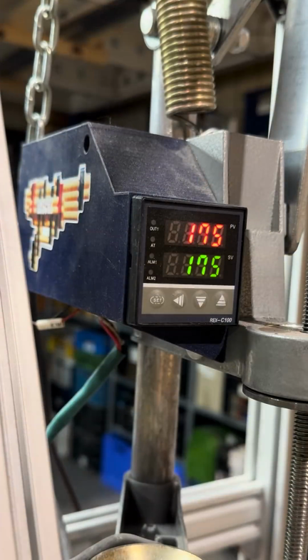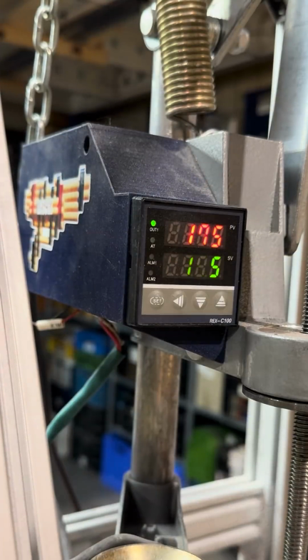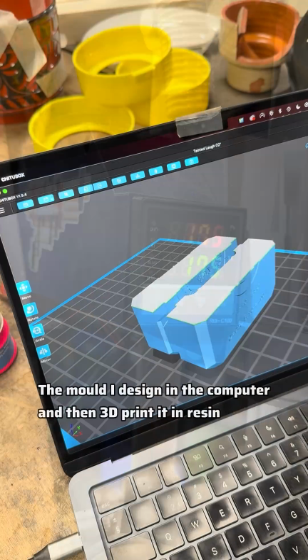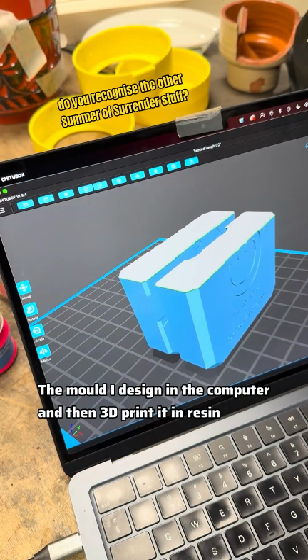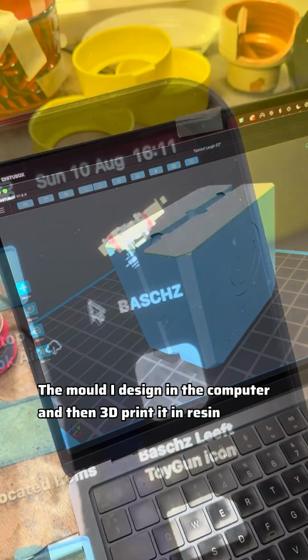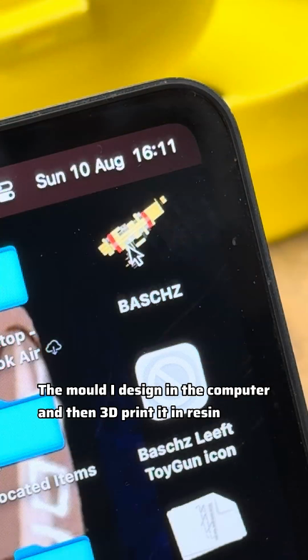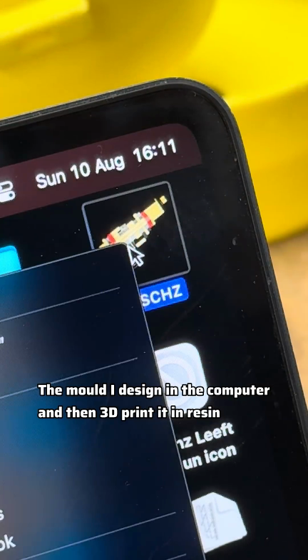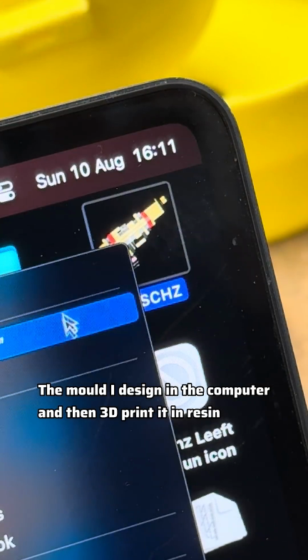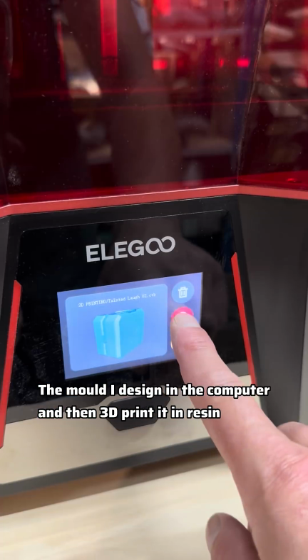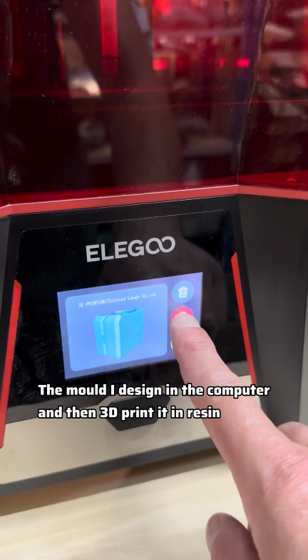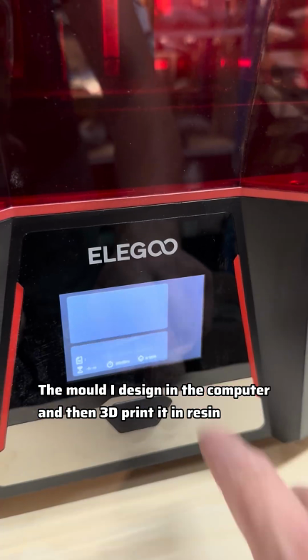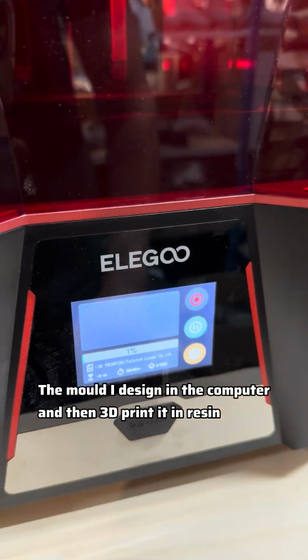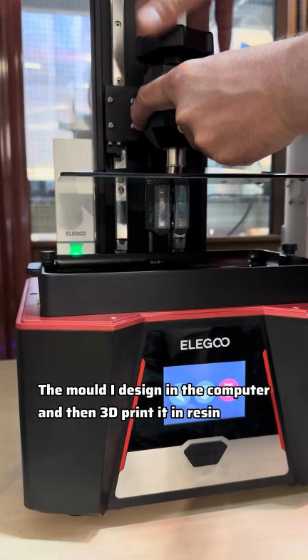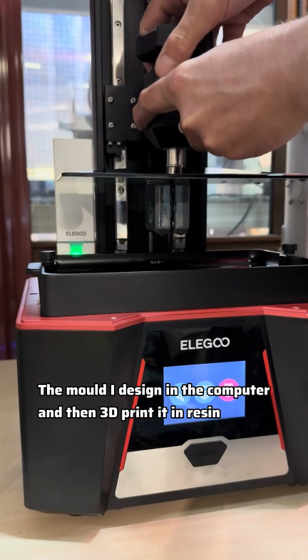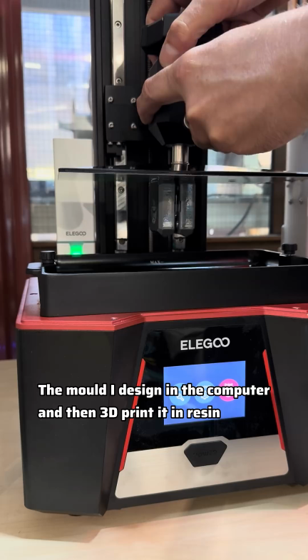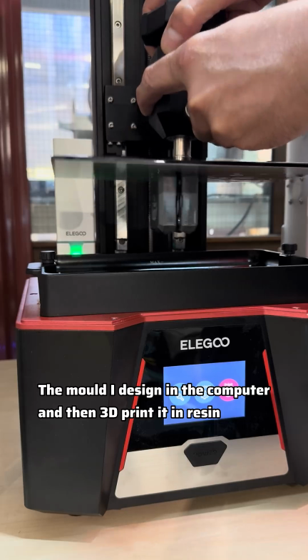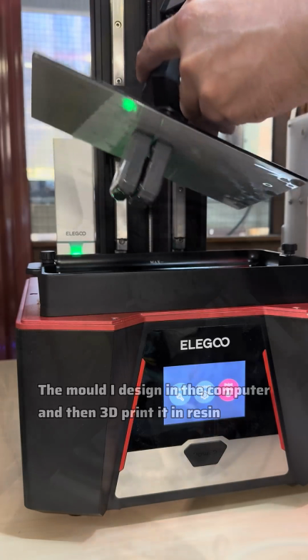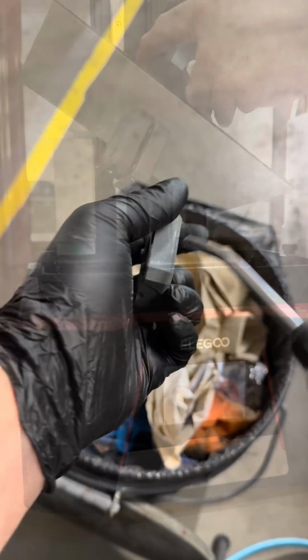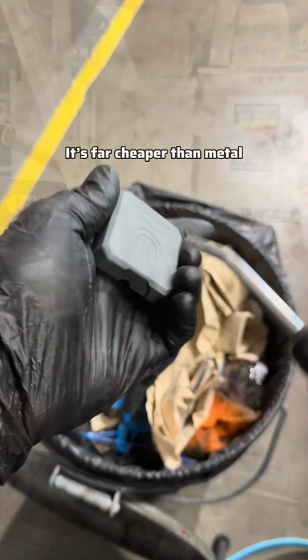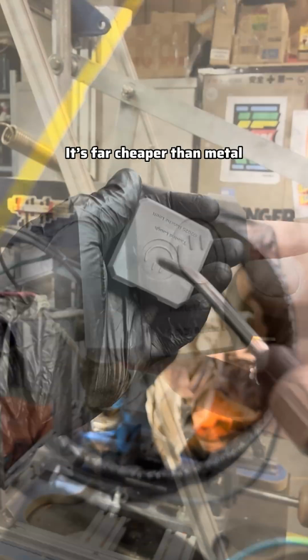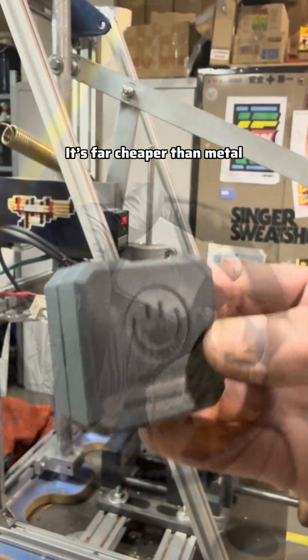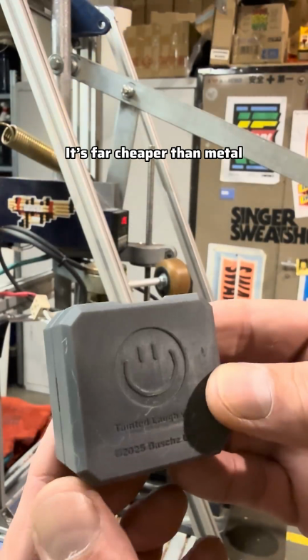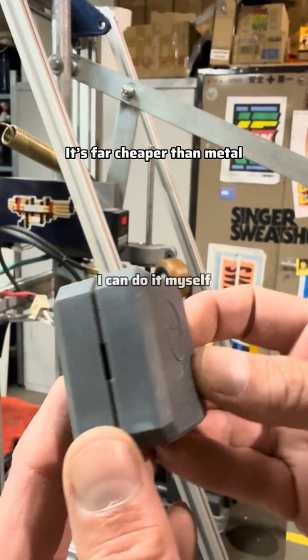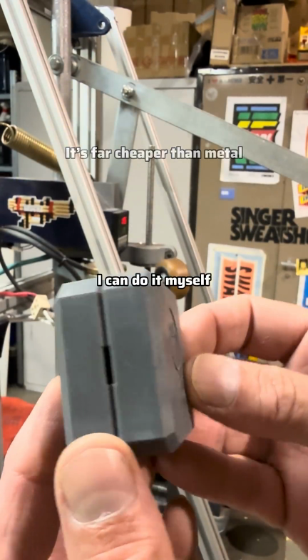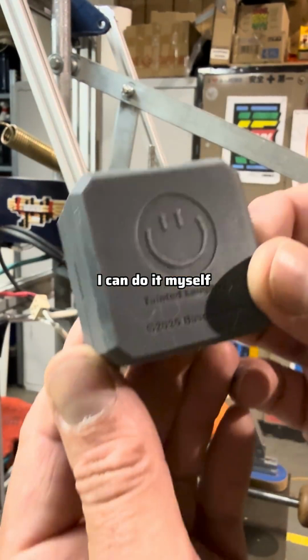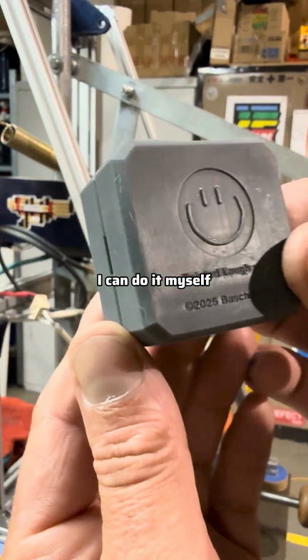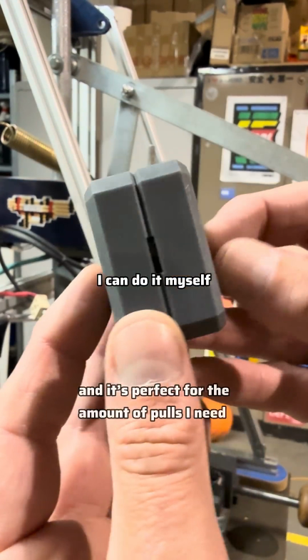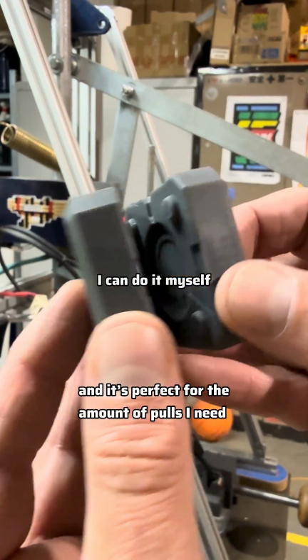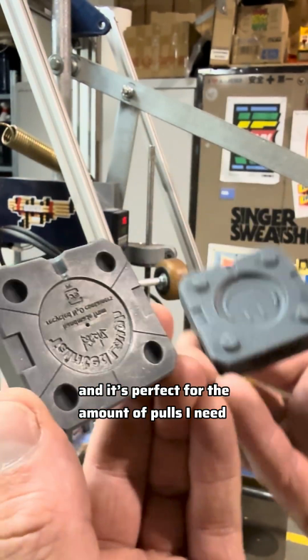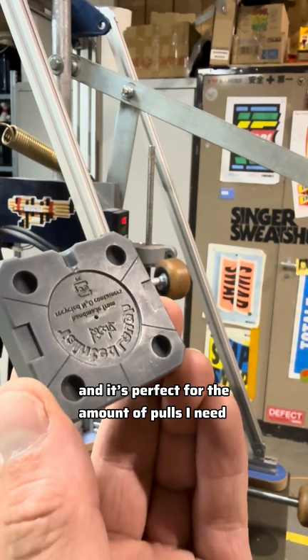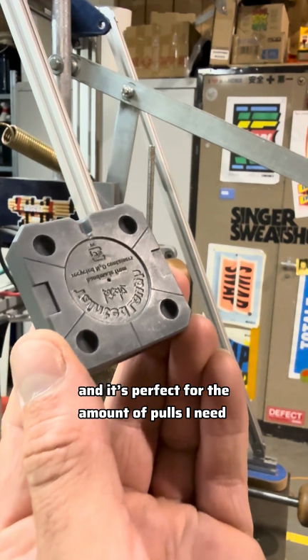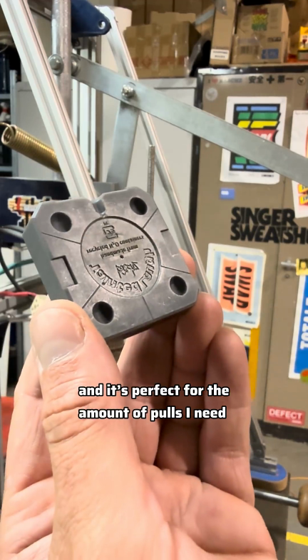The mold I designed in the computer and then 3D printed in resin. It's far cheaper than metal, I can do it myself, and it's perfect for the amount of pulls I need.